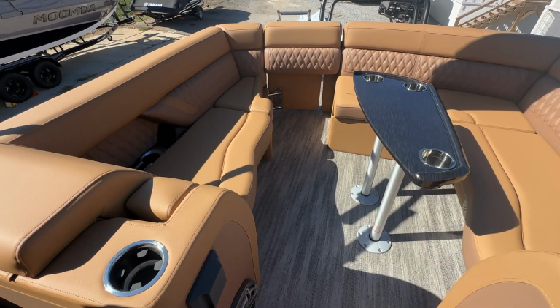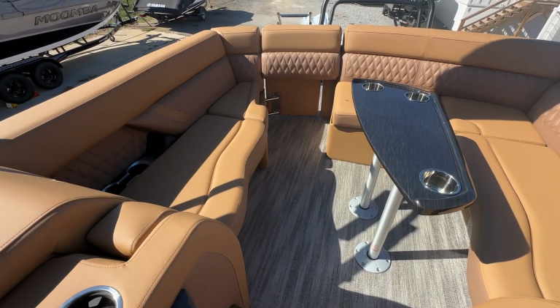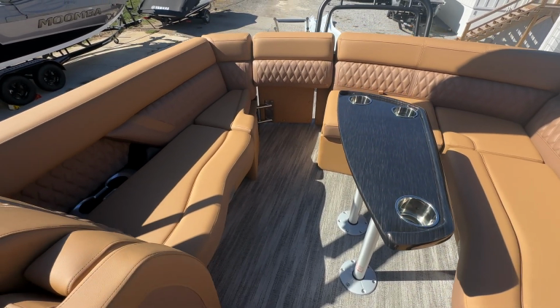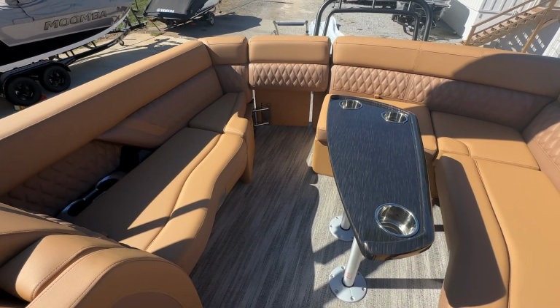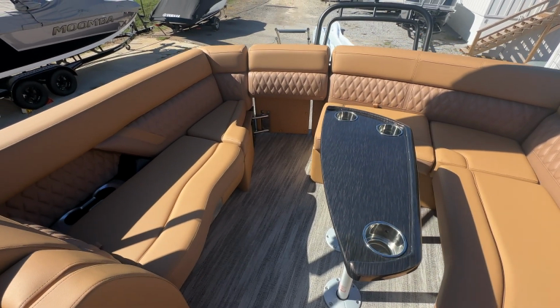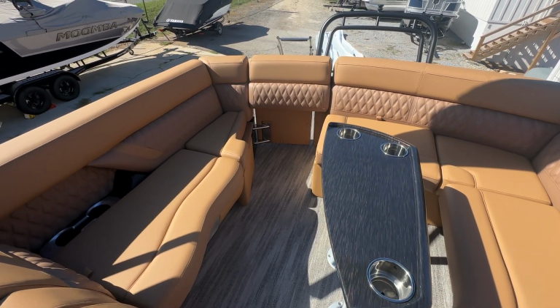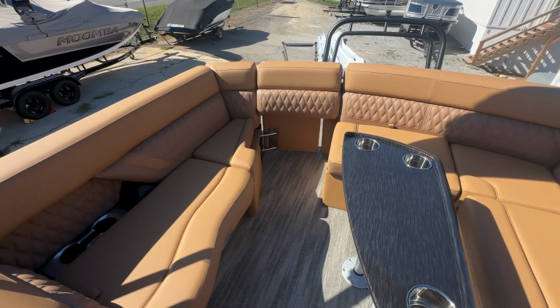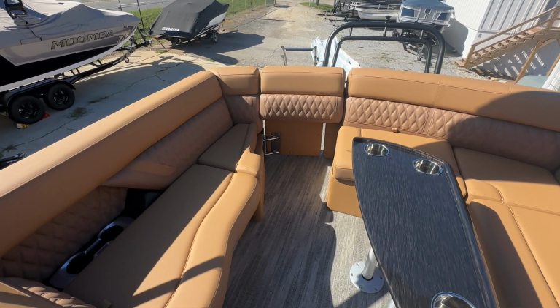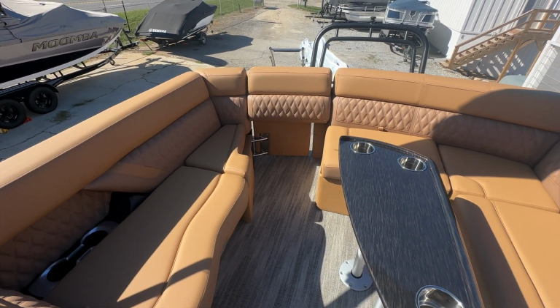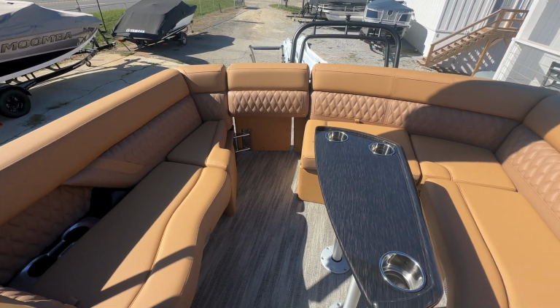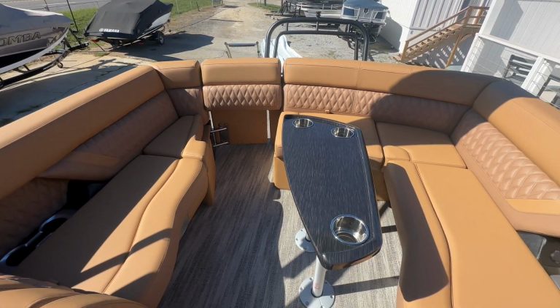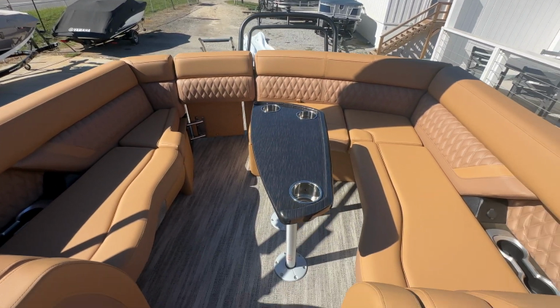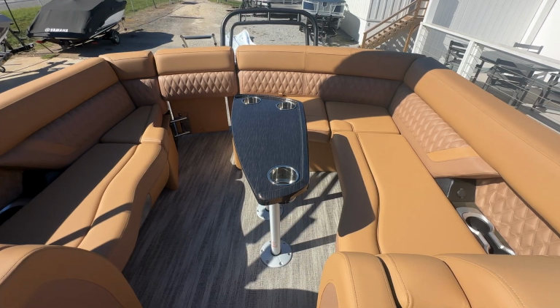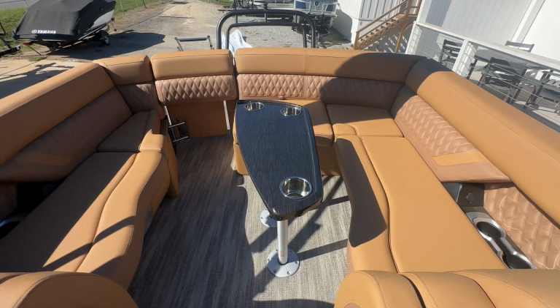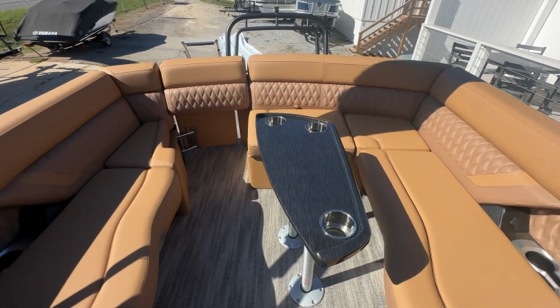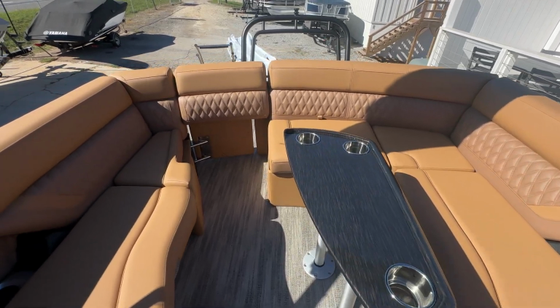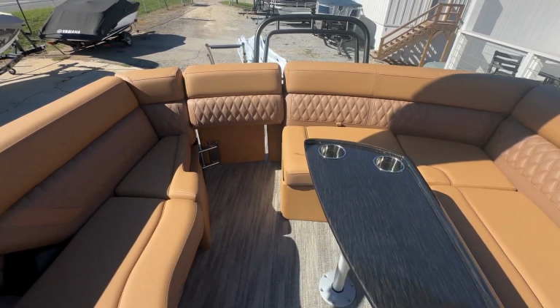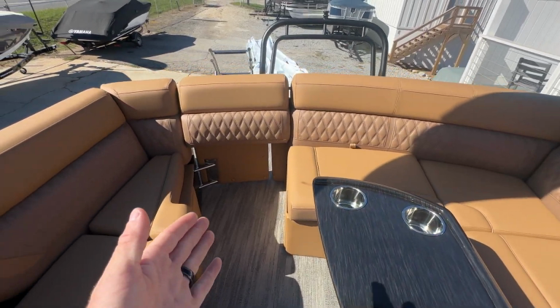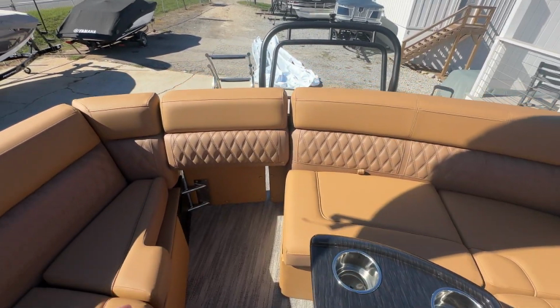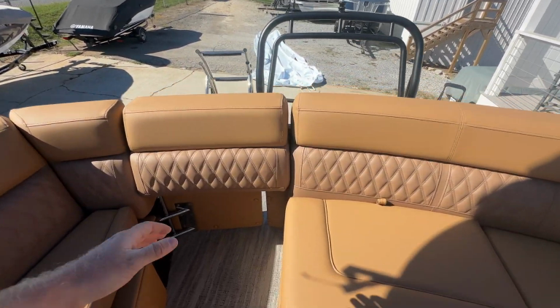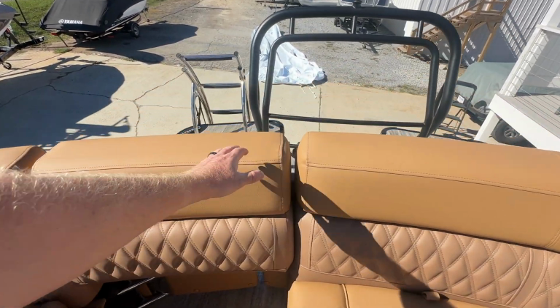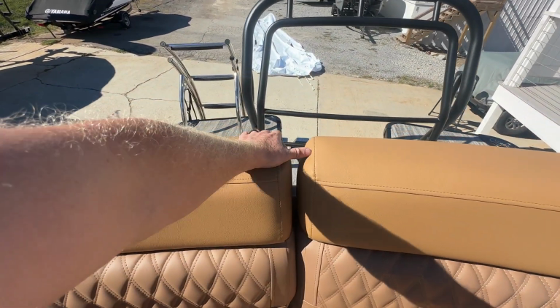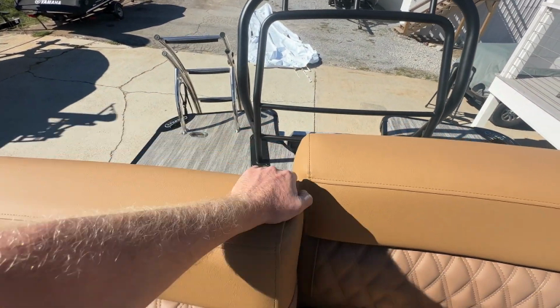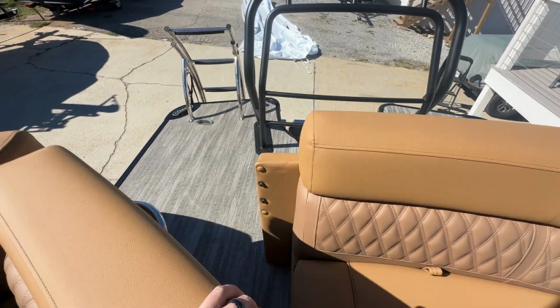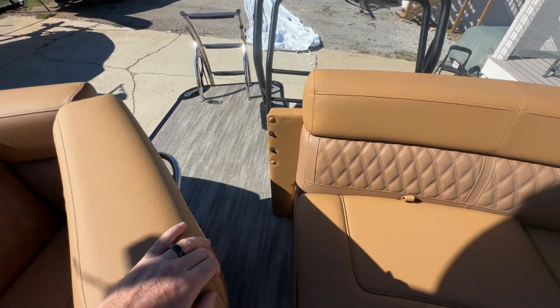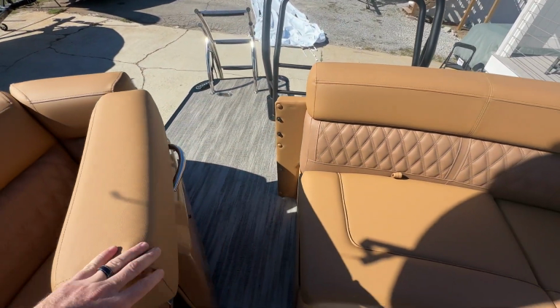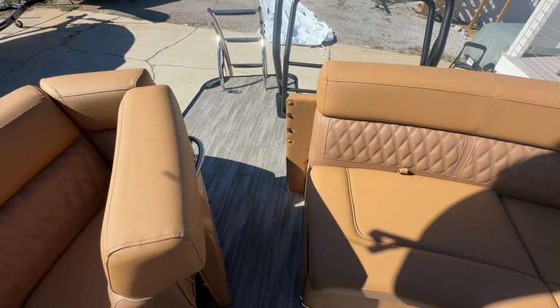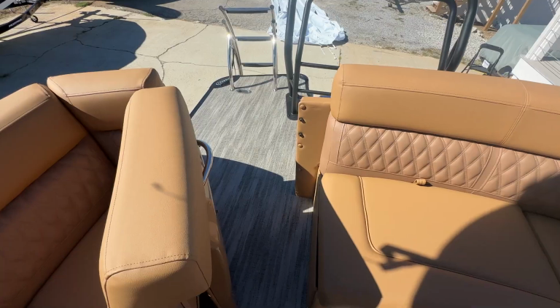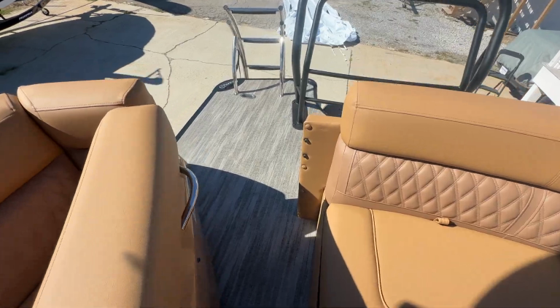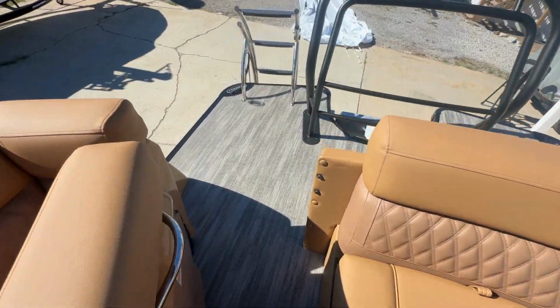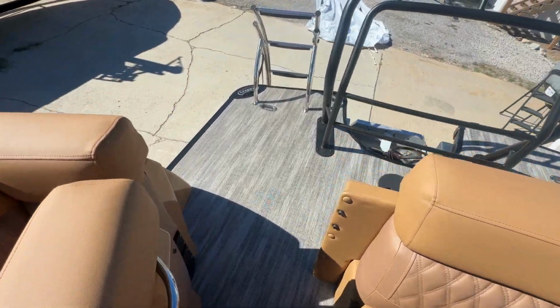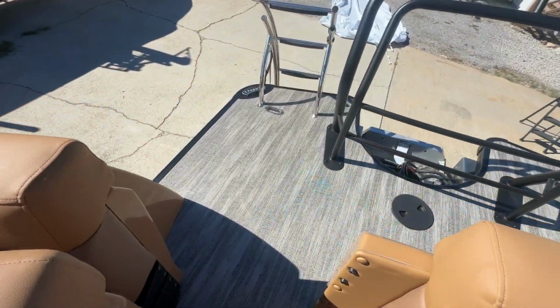The UL floor plan is one of my favorites because you've got this nice U-shaped seating in the rear with a nice exit here that opens up and walks you out to that back porch.